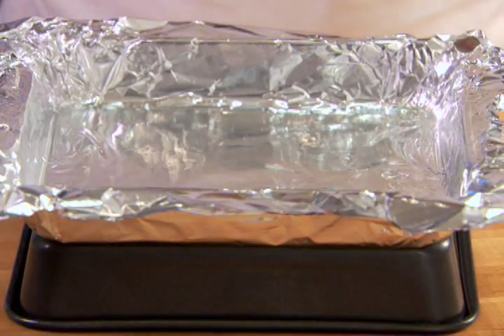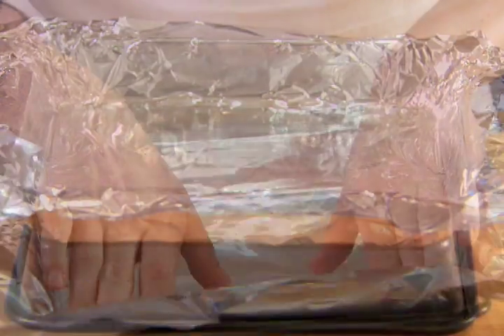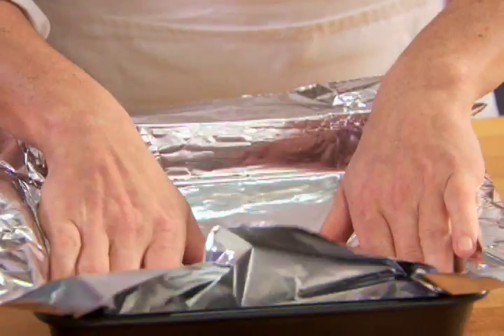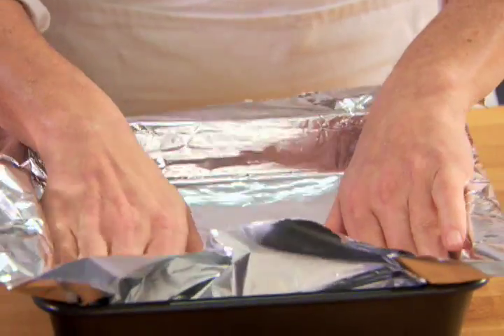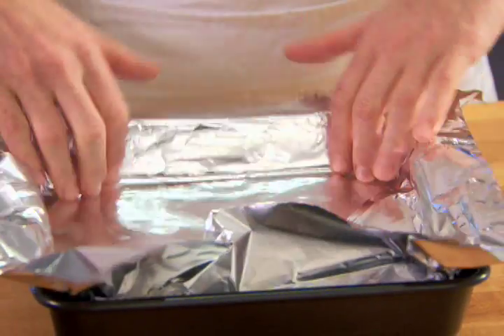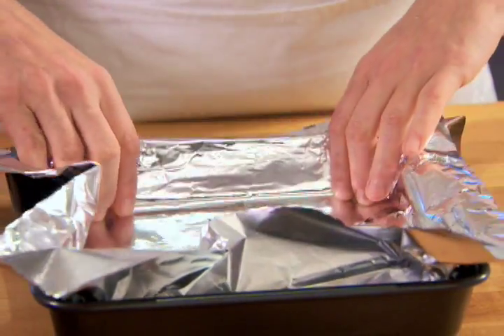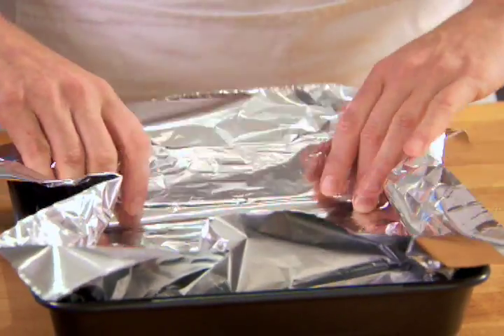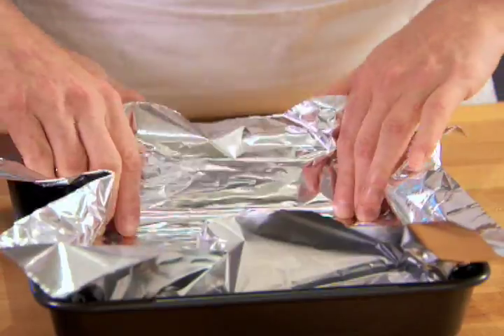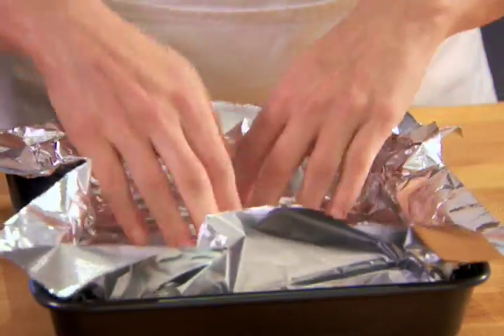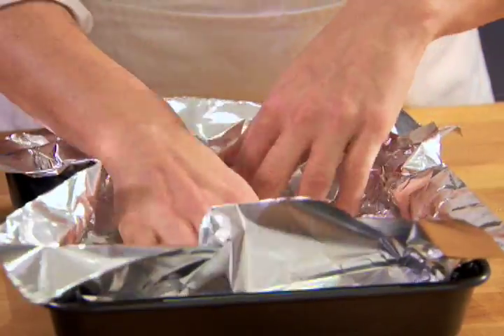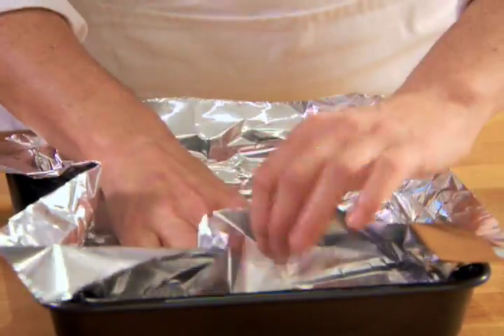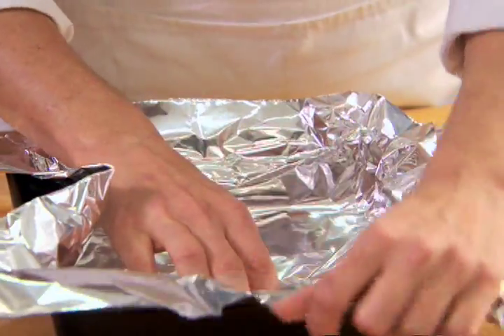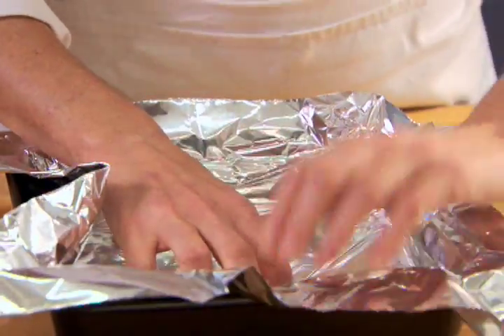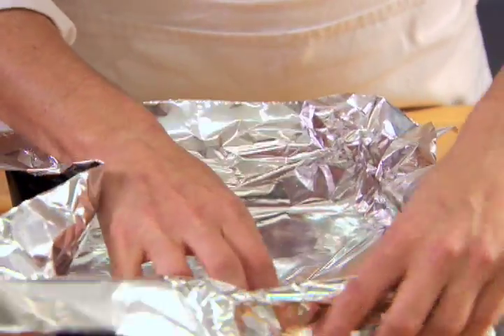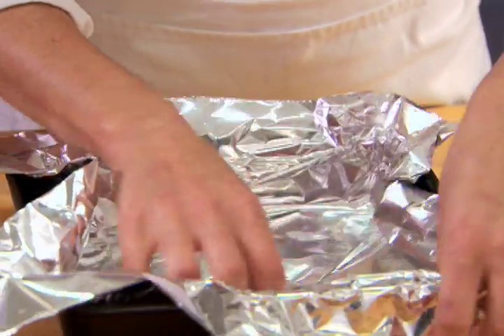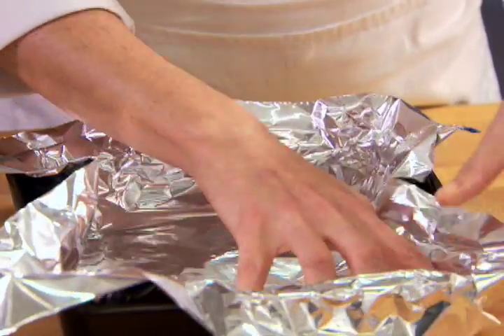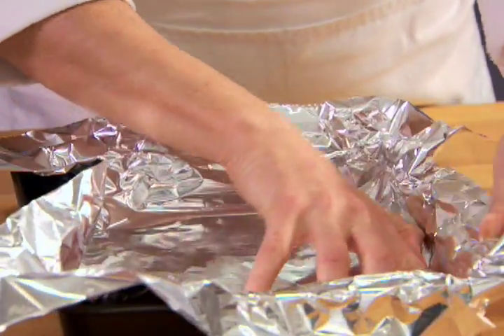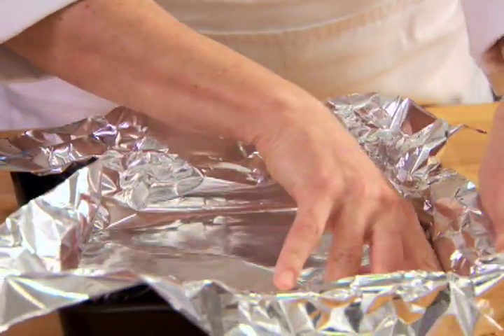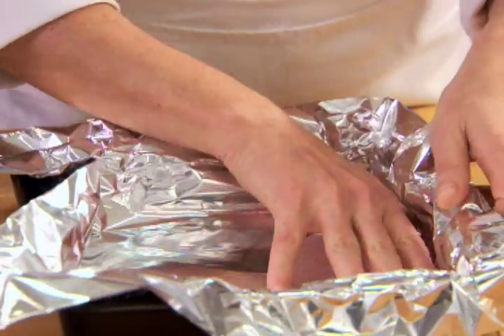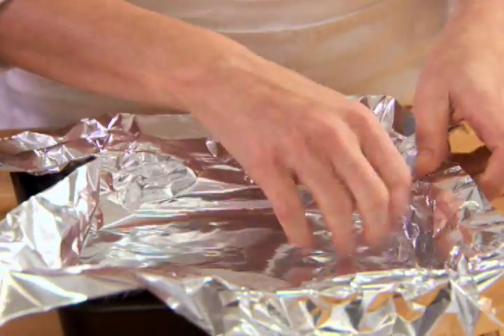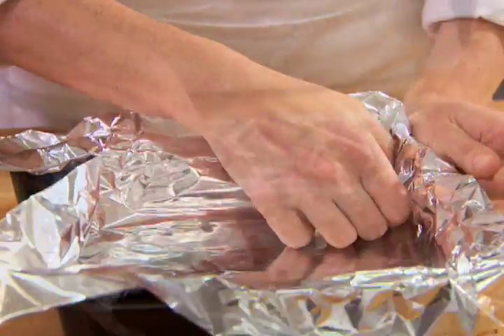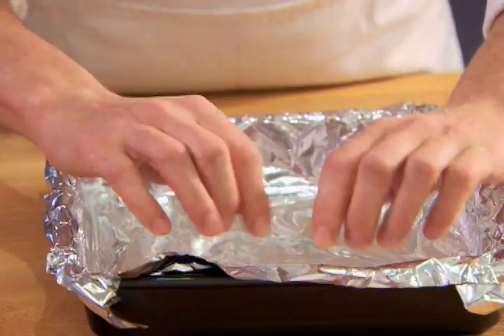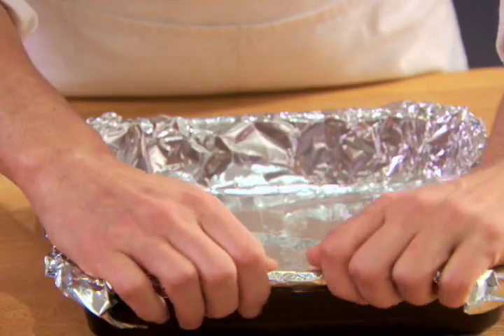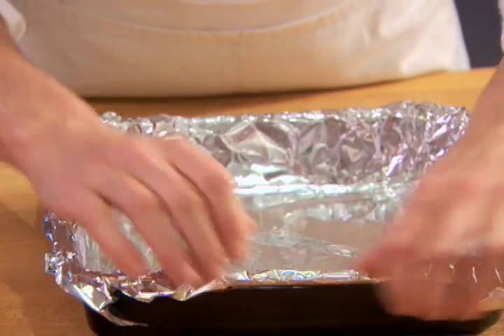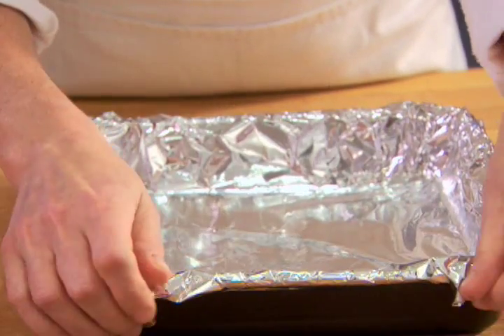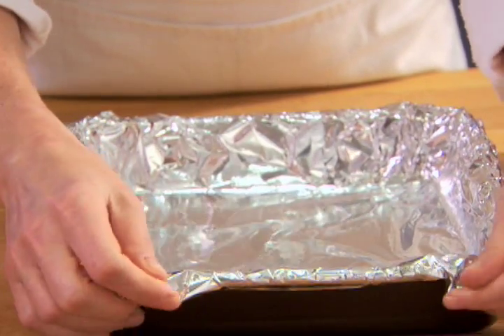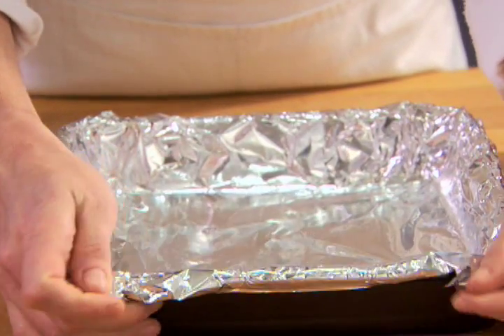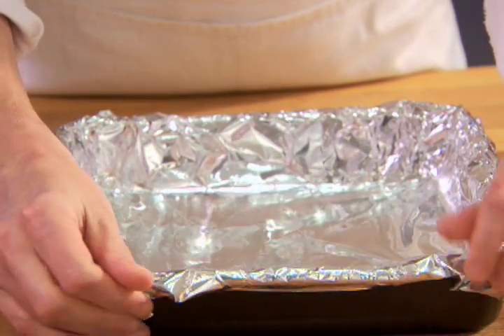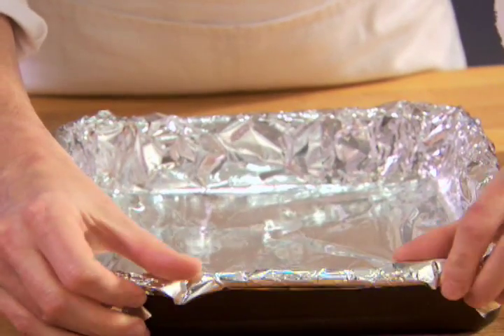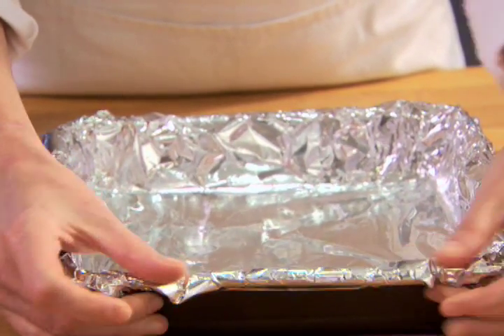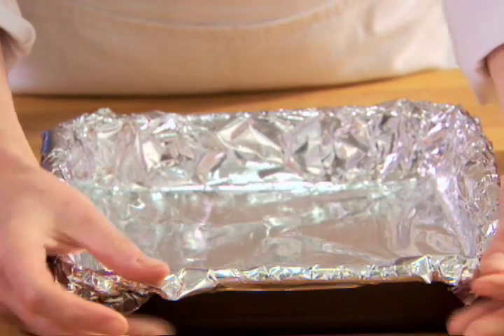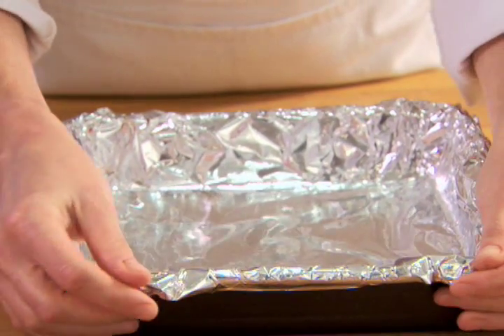Turn the pan over and gently press the foil shape into the pan, fitting it into the corners where needed. Smooth the foil to fit the edges. If necessary, grease the pan before baking.